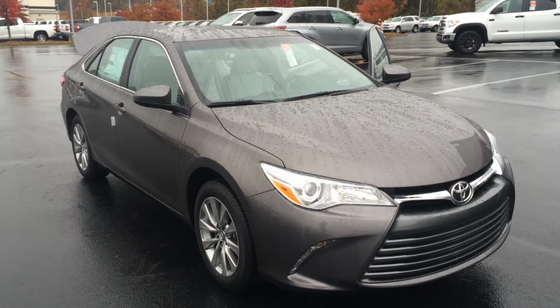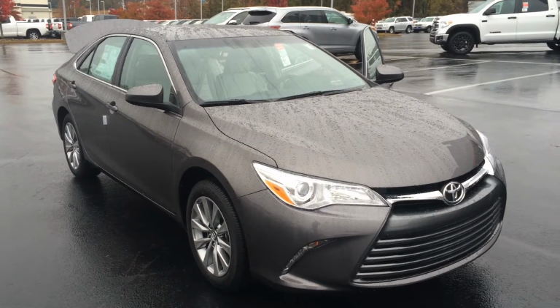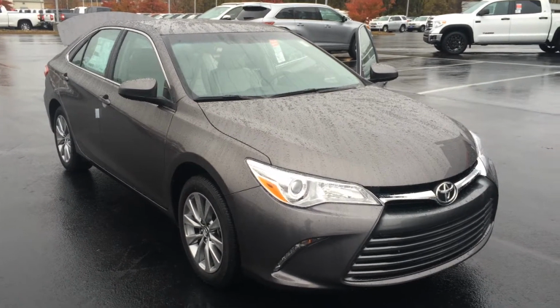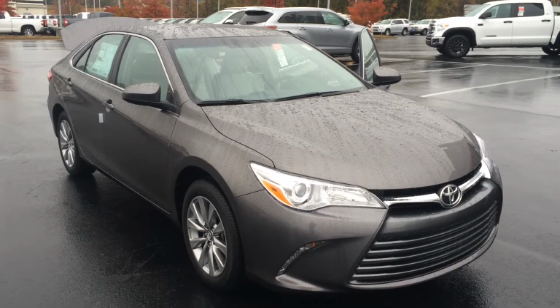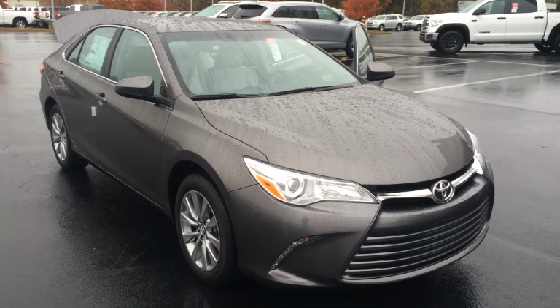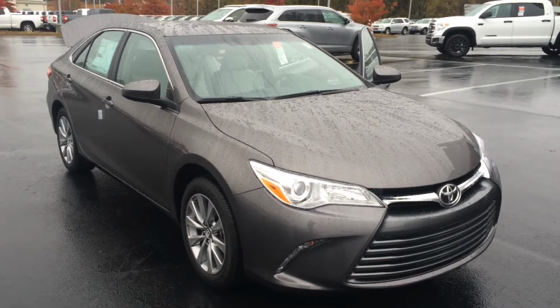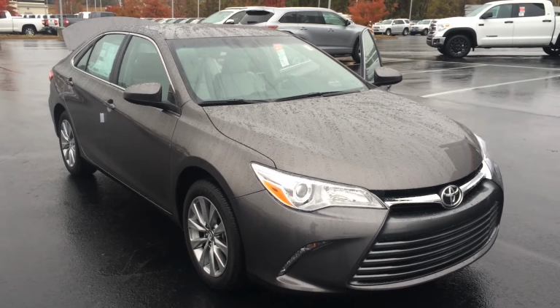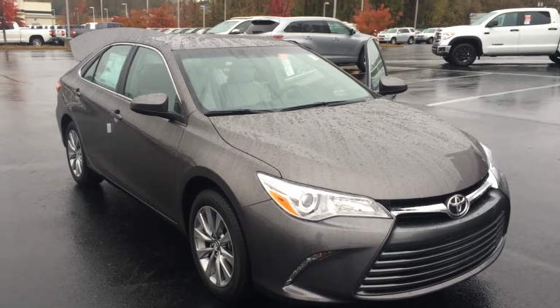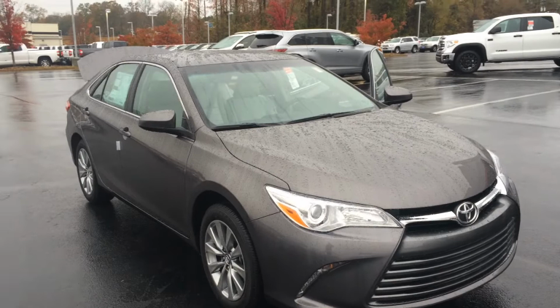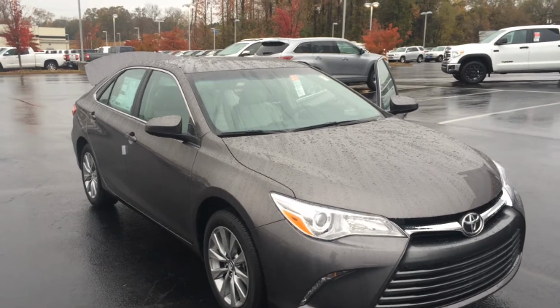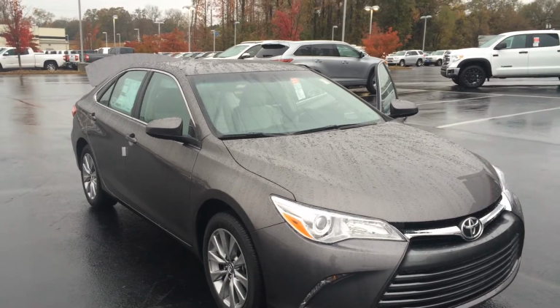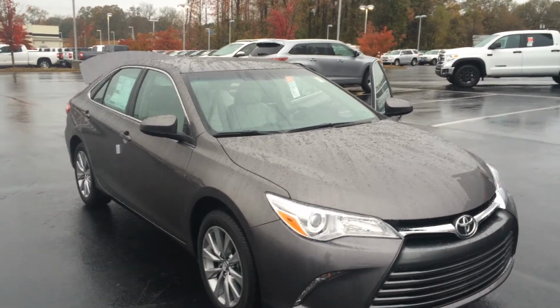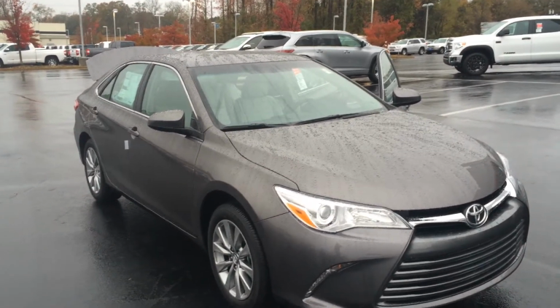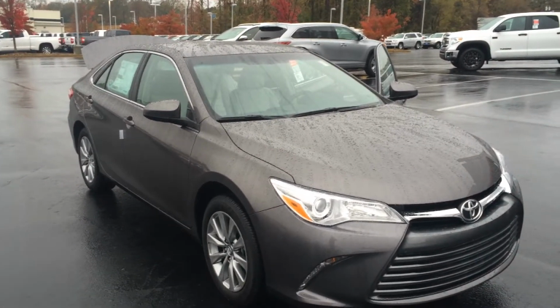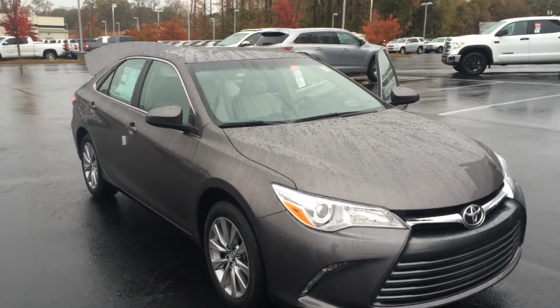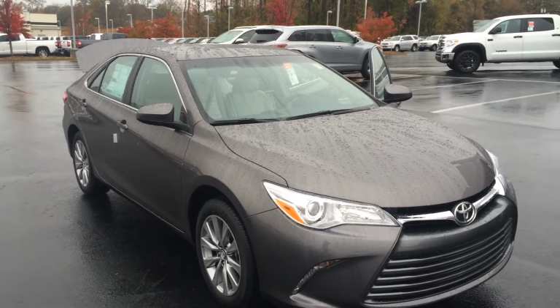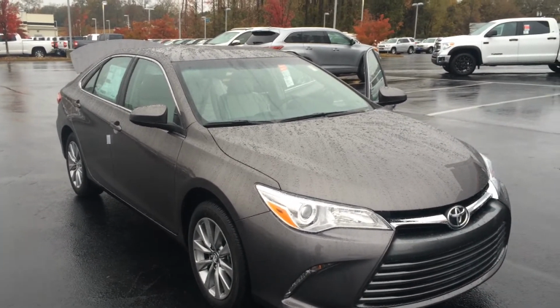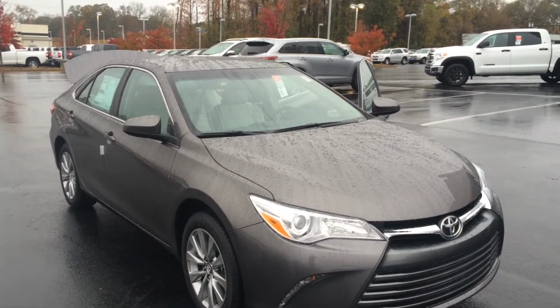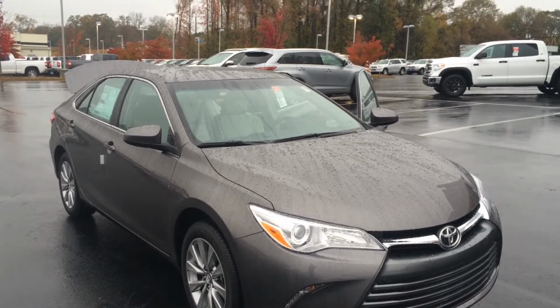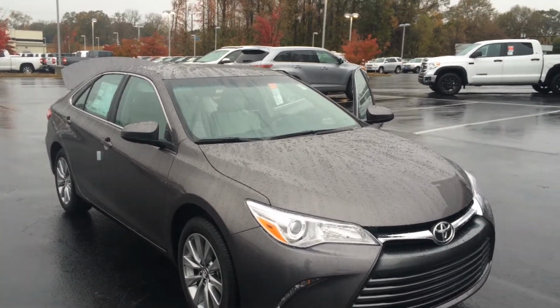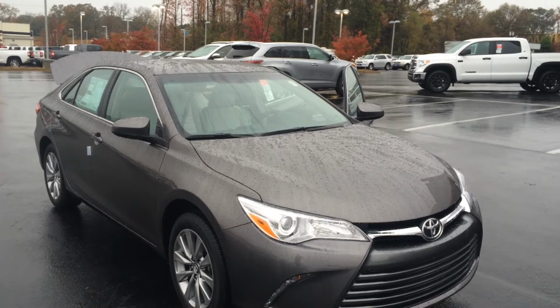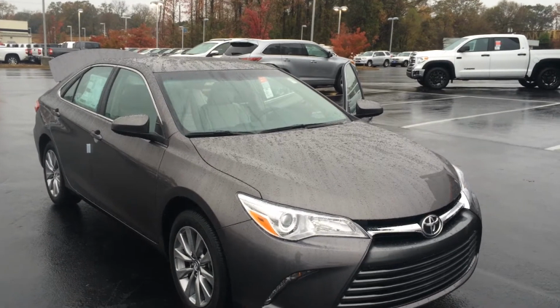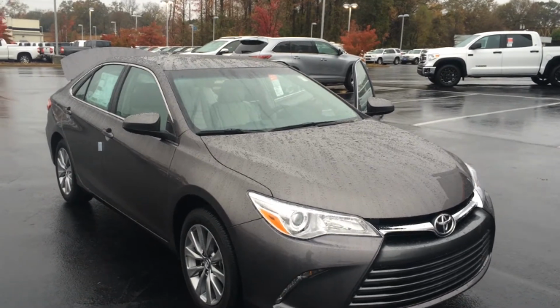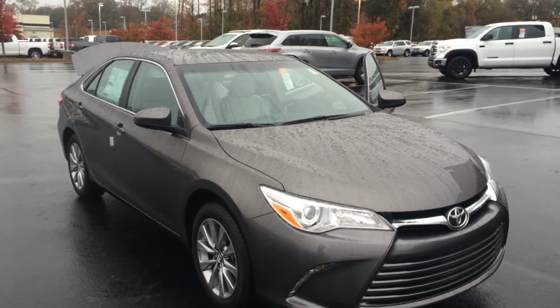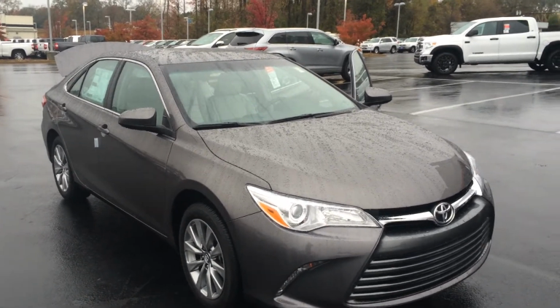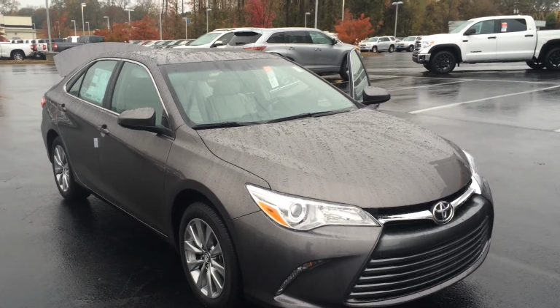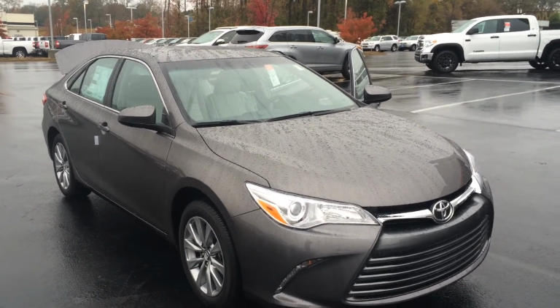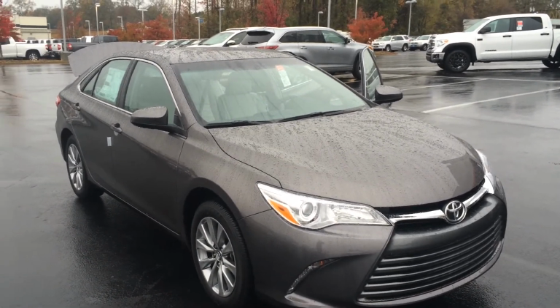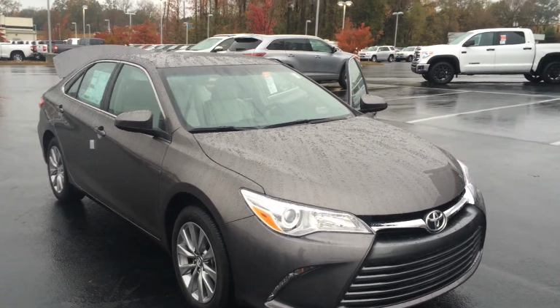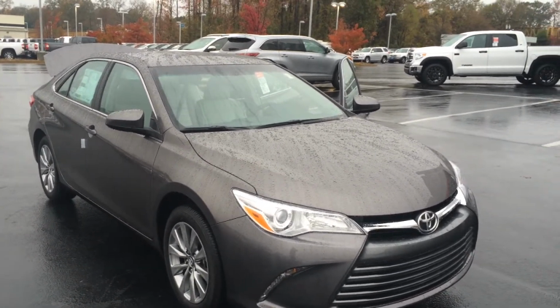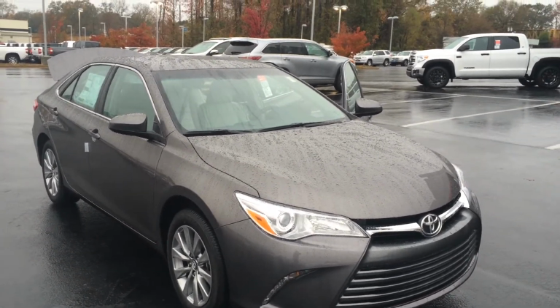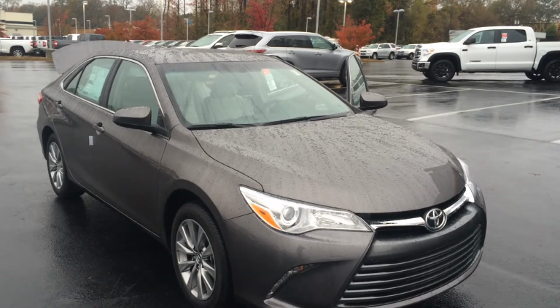Good morning Mr. Phillips, this is Gerald at LaGrange Toyota here with your 2017 Toyota Camry XLE in pre-dawn gray mica. Camry is the most American car on the road — it's also been the best-selling car in America for the last 16 years. I drive a 2012 model myself and I love it; I know you will too.